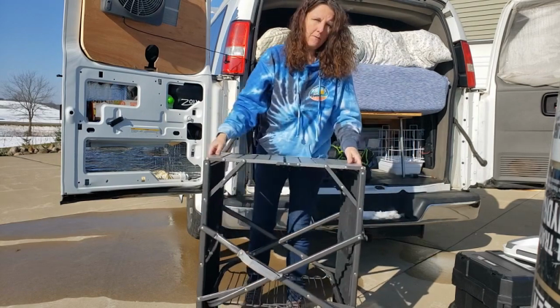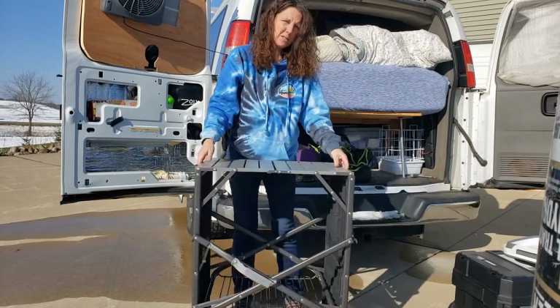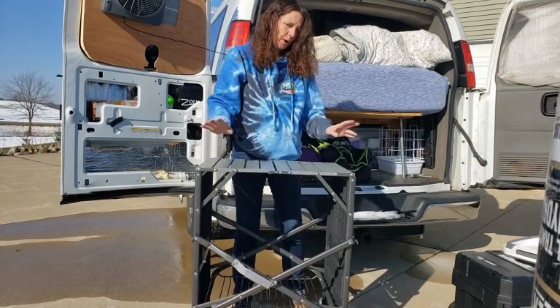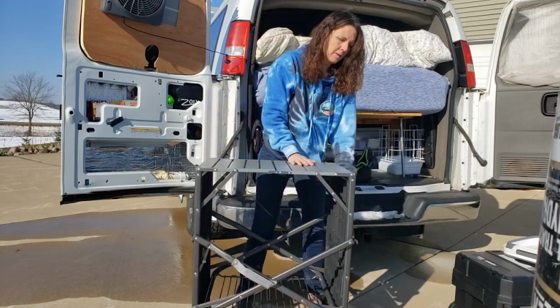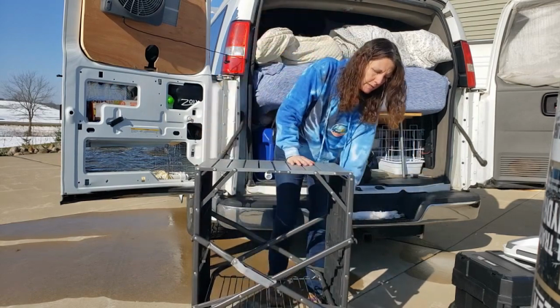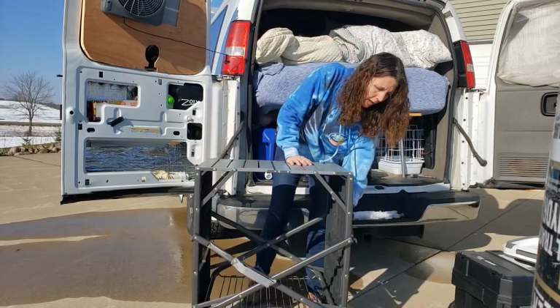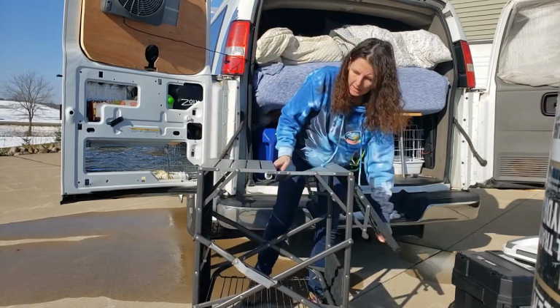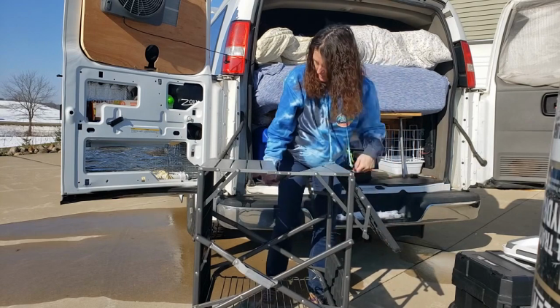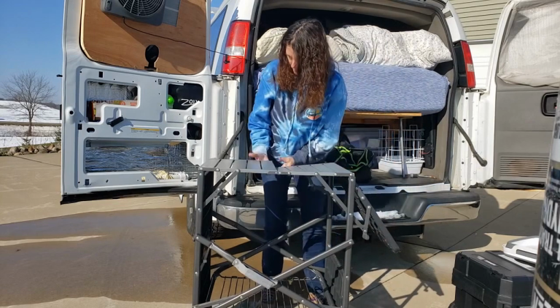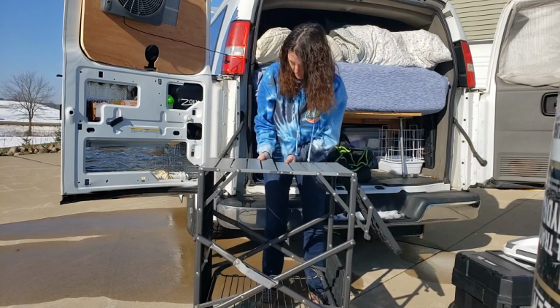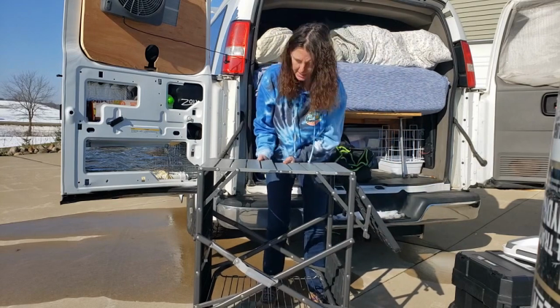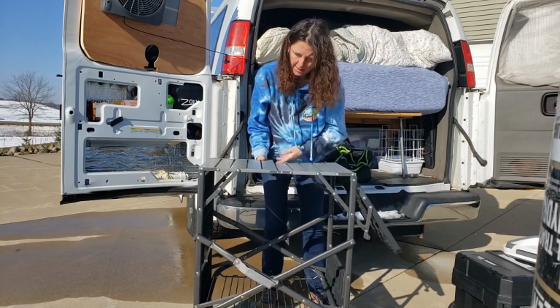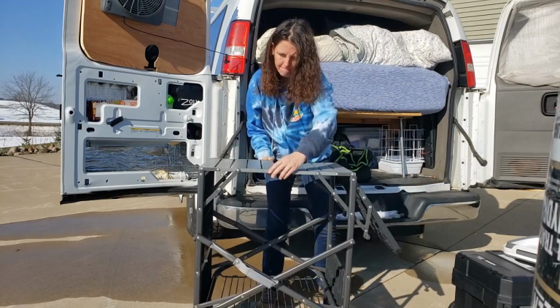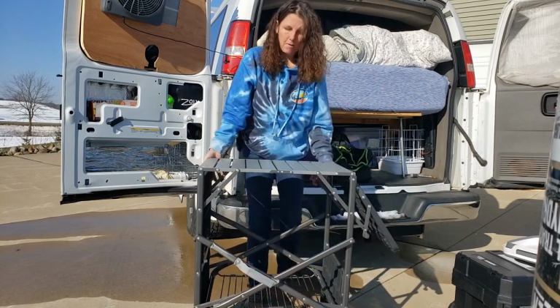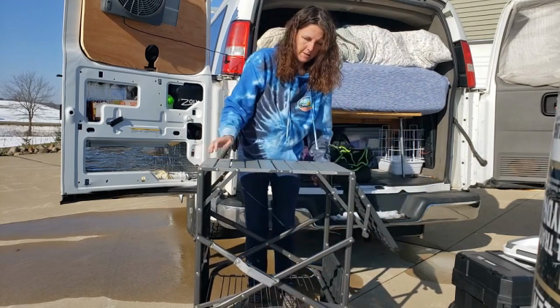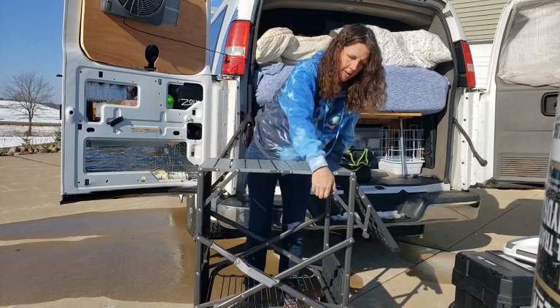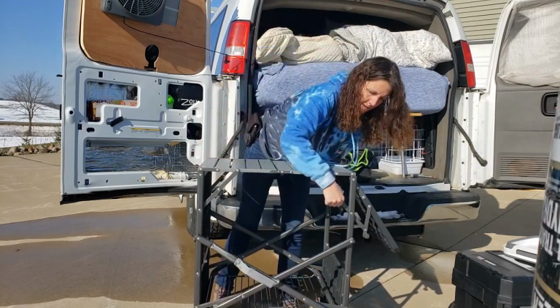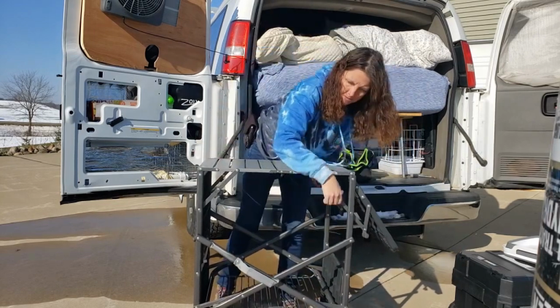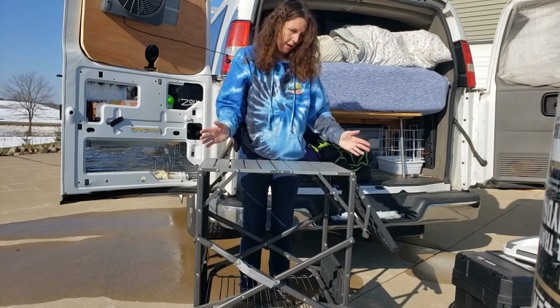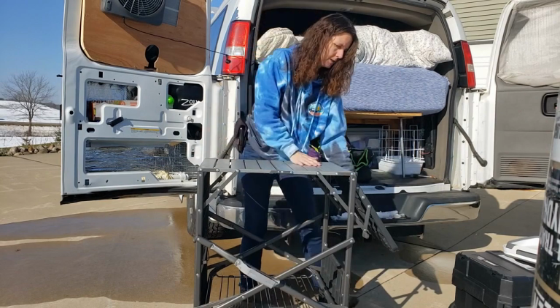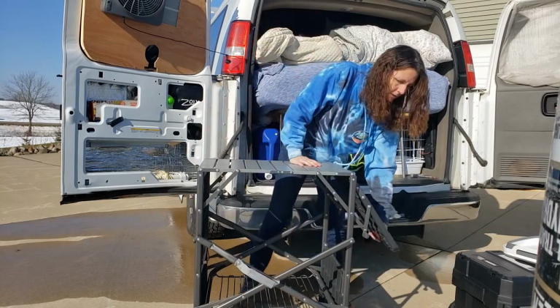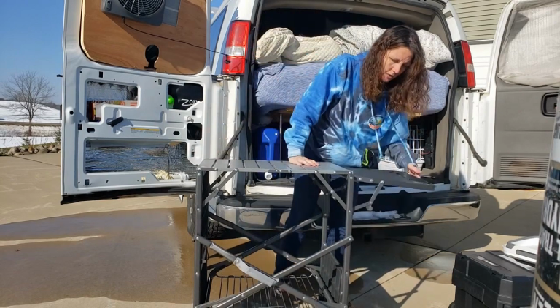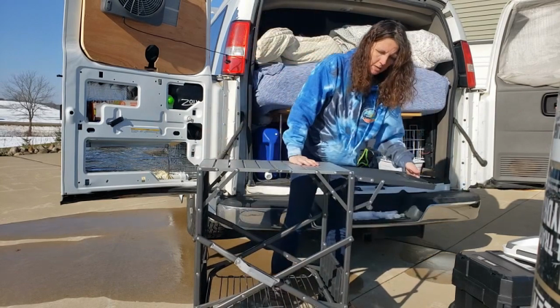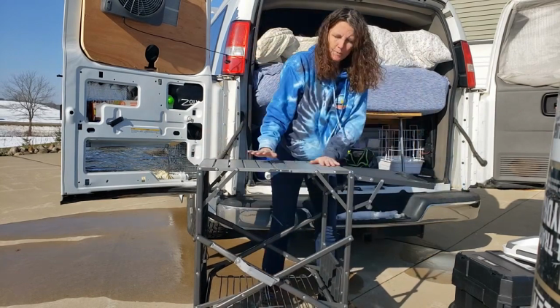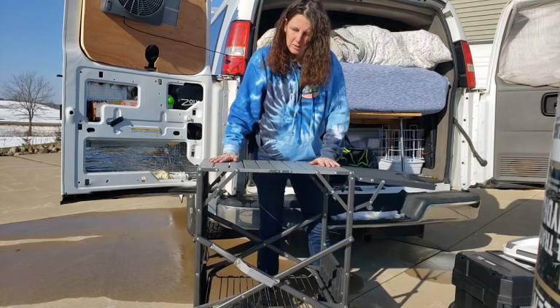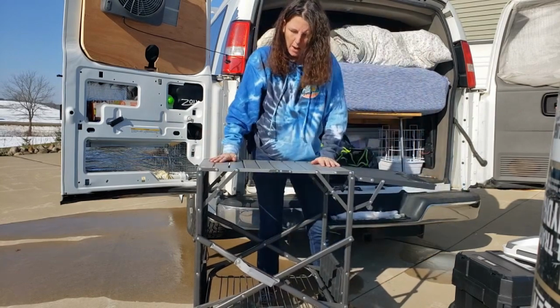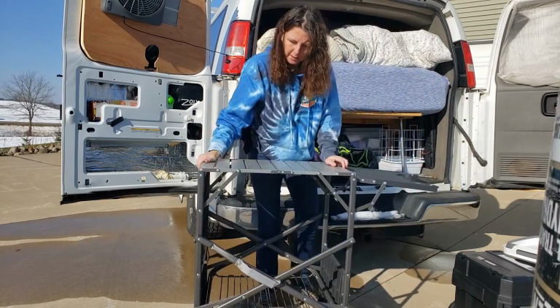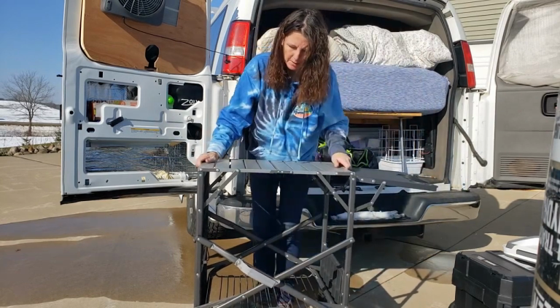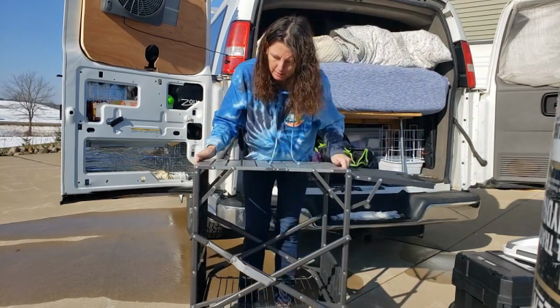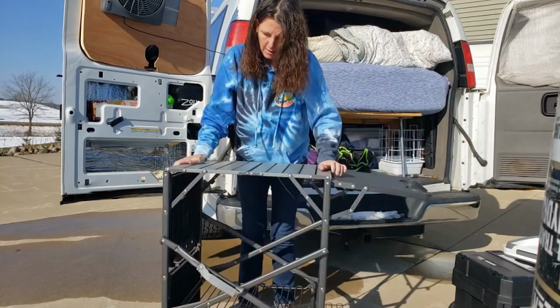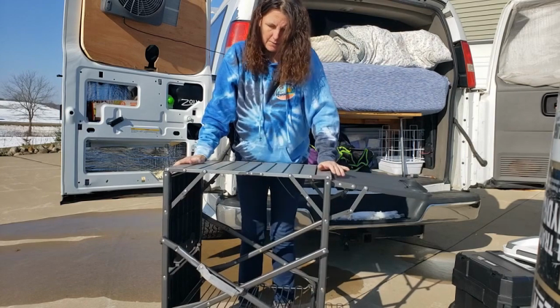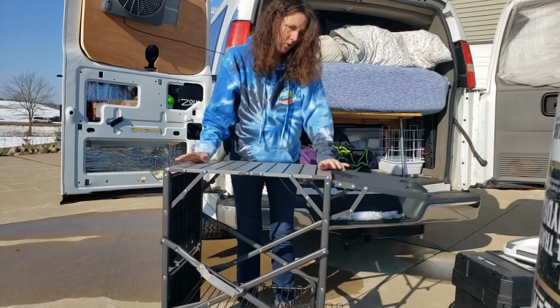I have most of these products linked on Amazon. I didn't lock that — there, it is locked now. As you can see, it is sturdy. It's a little wobbly because I'm on an uneven surface.